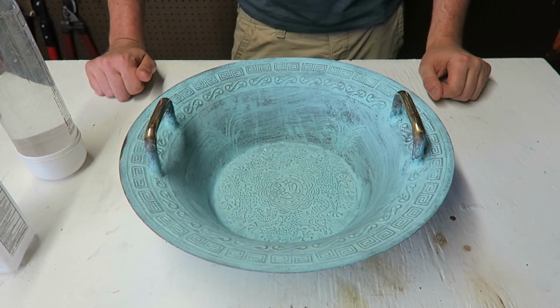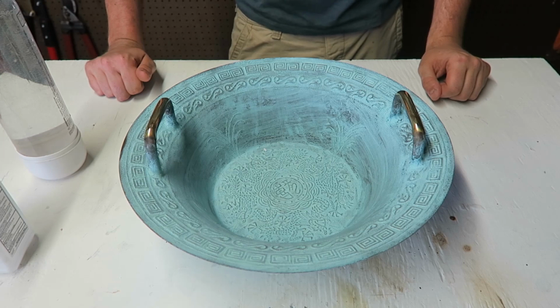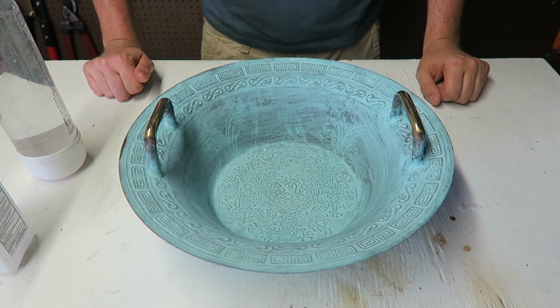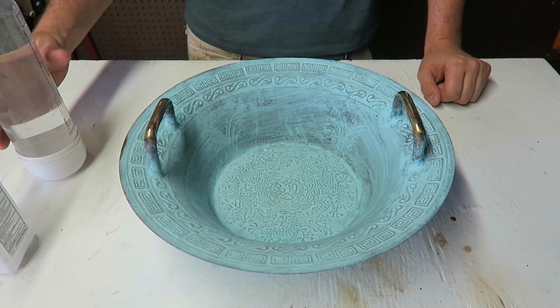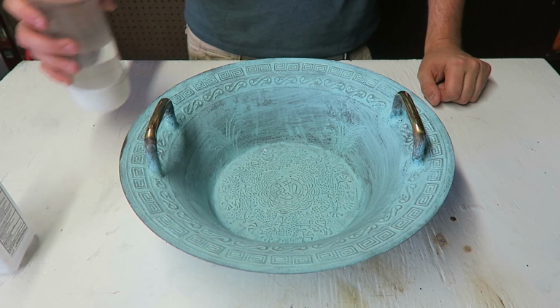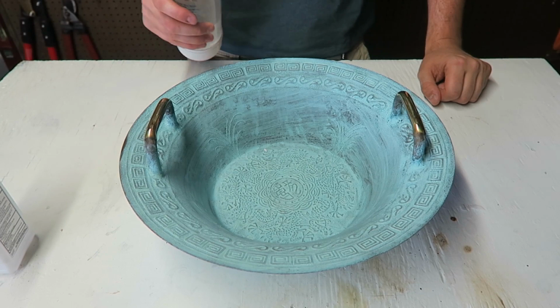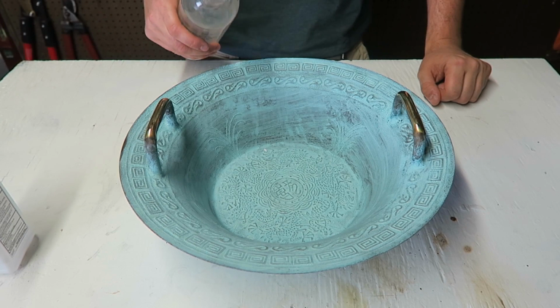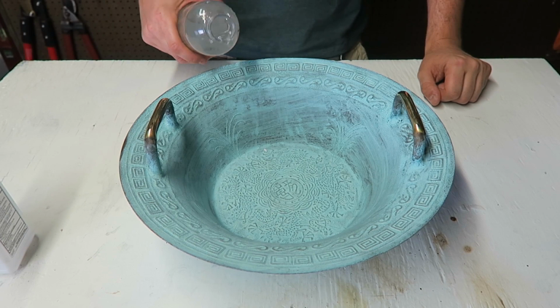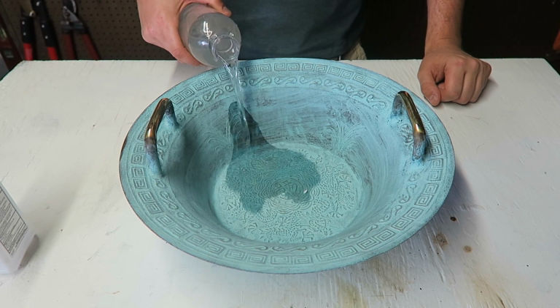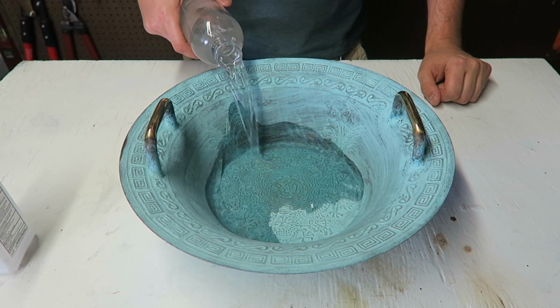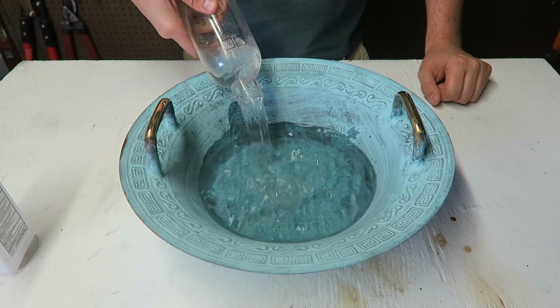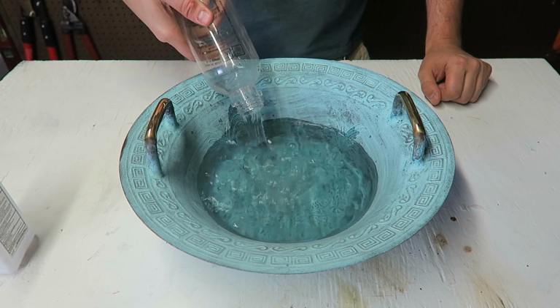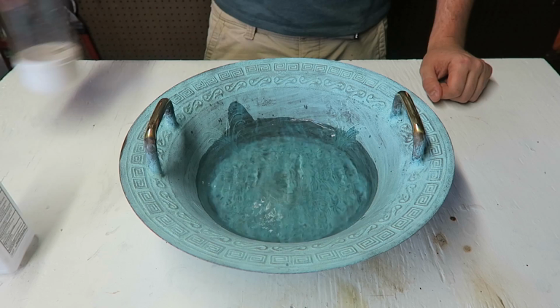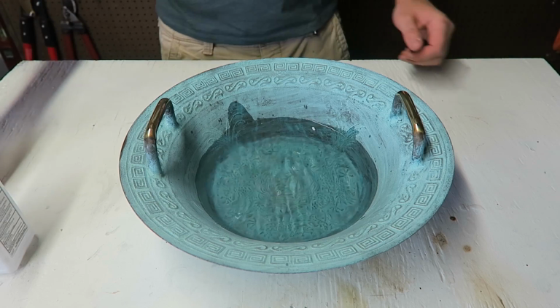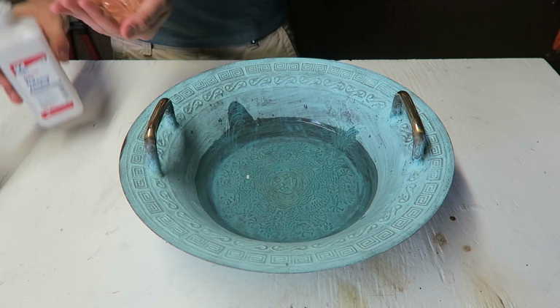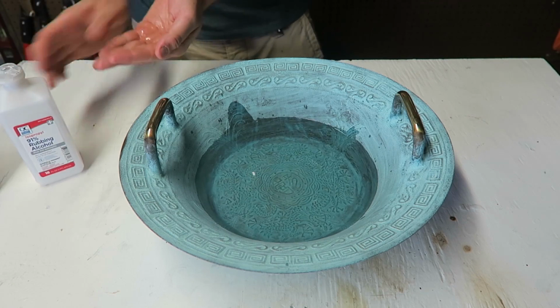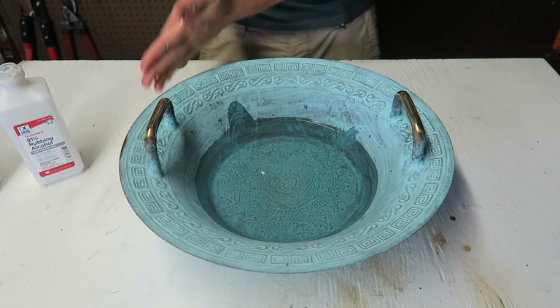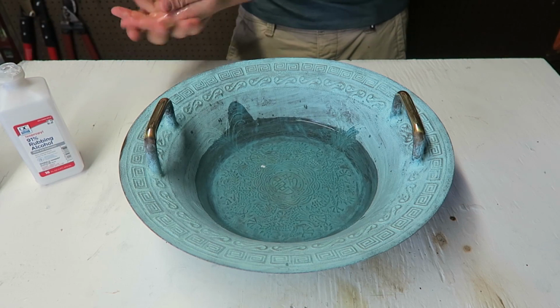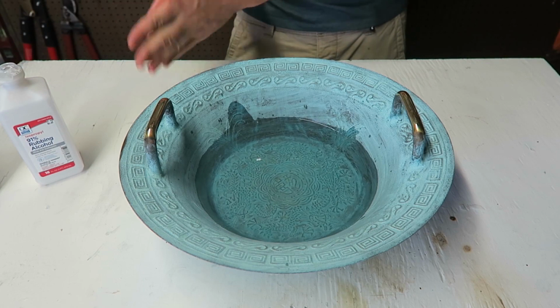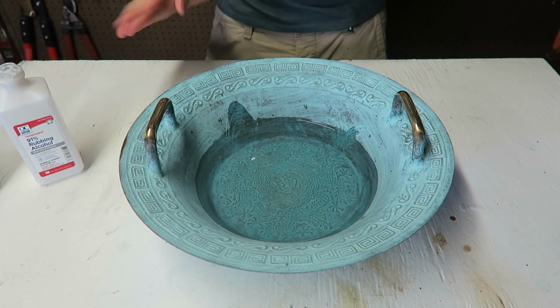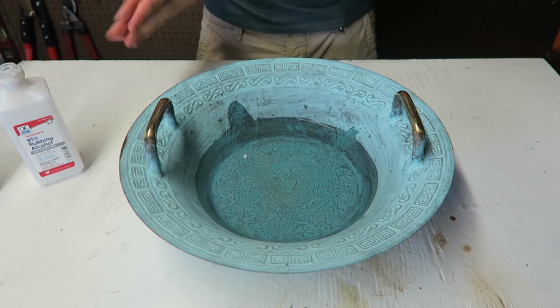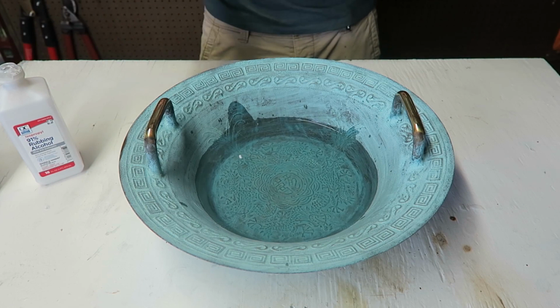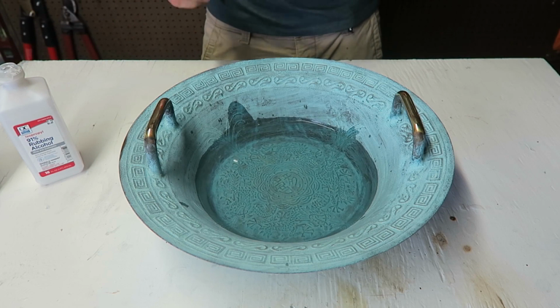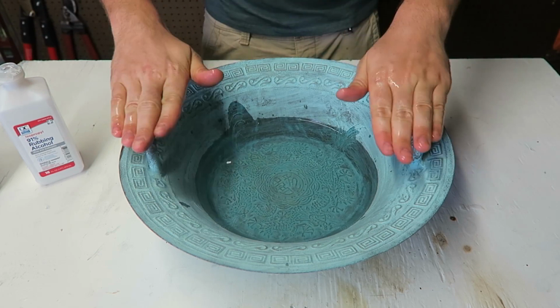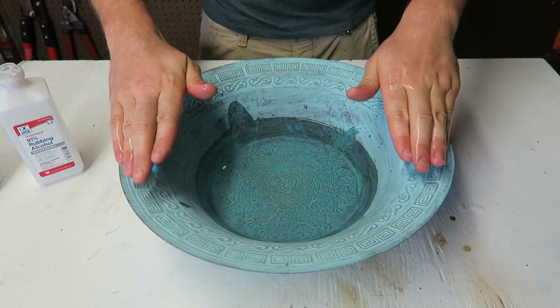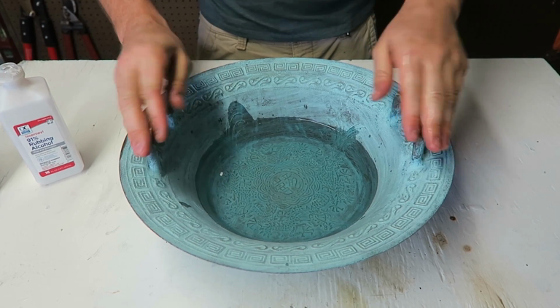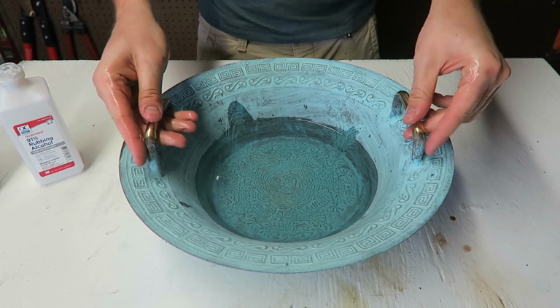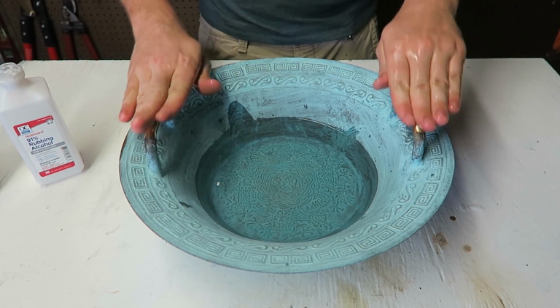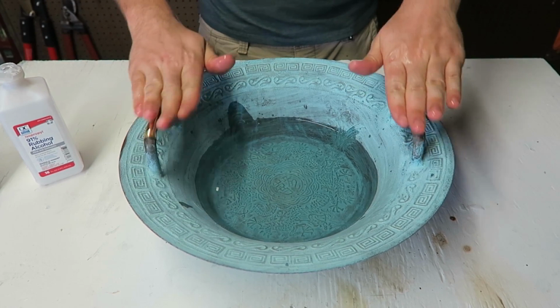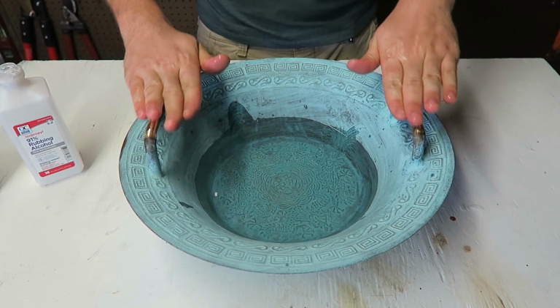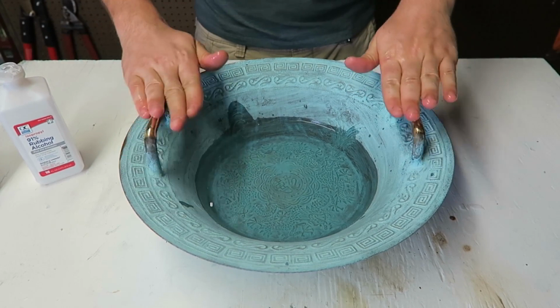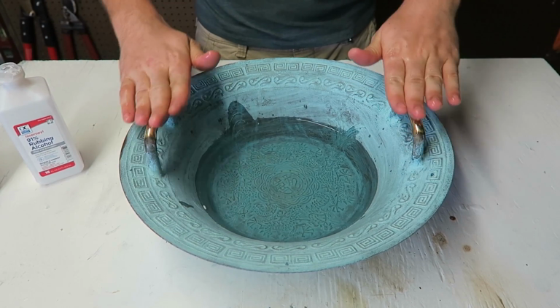Let's see what we're going to do with that. First, we're going to fill it up with water. Then I'm going to clean up my hands with rubbing alcohol and wipe off these handles with rubbing alcohol as well.